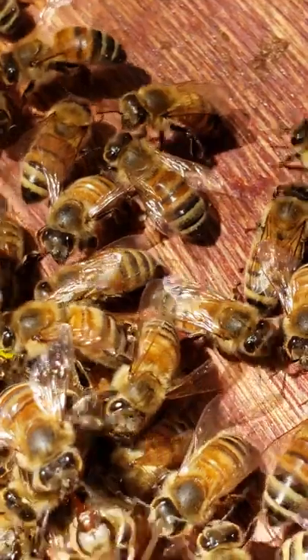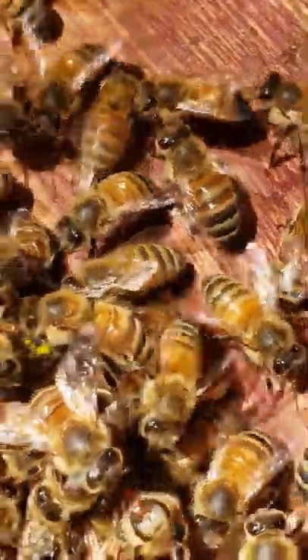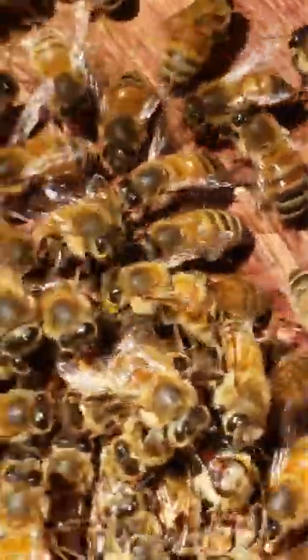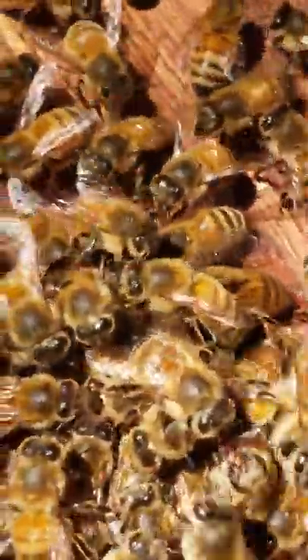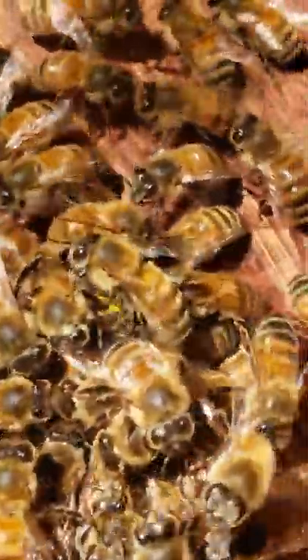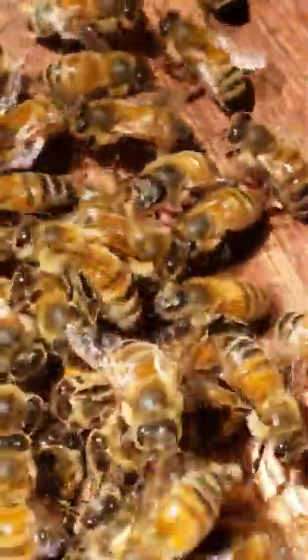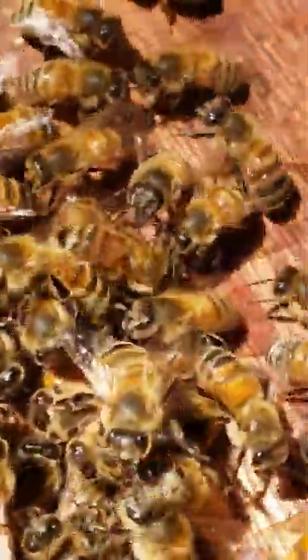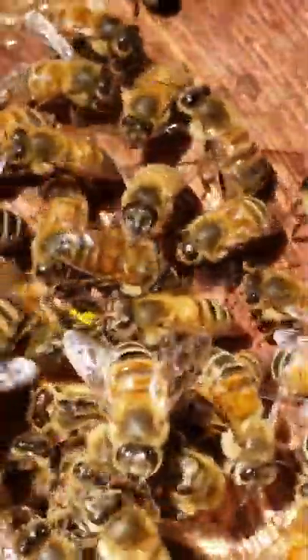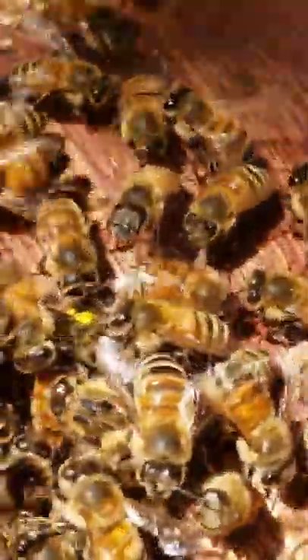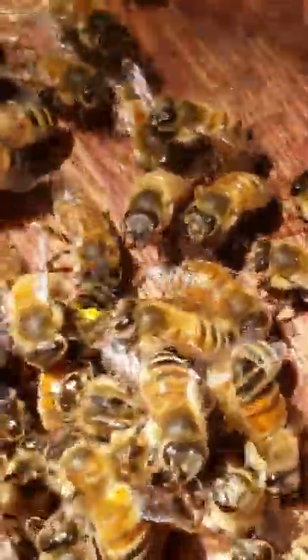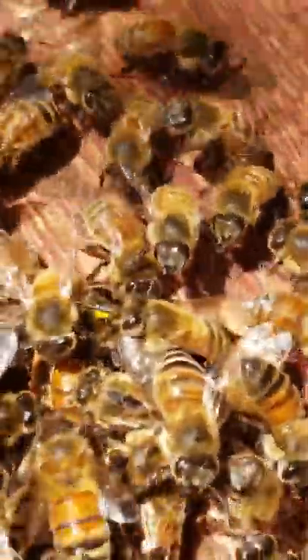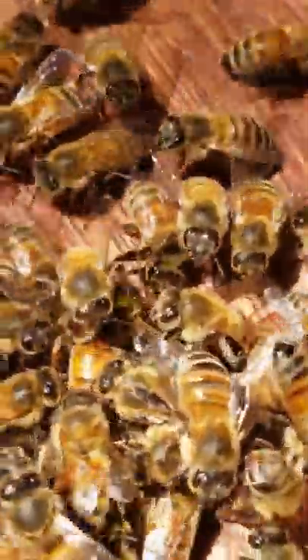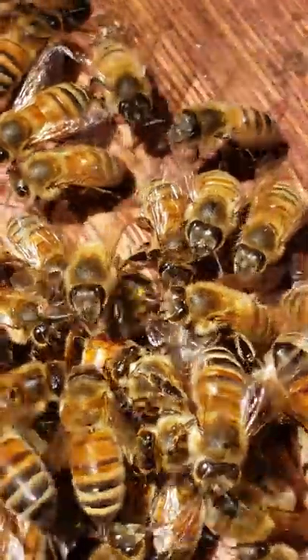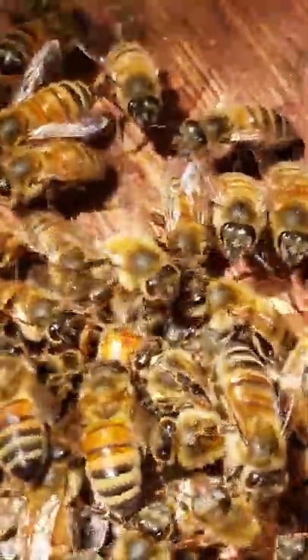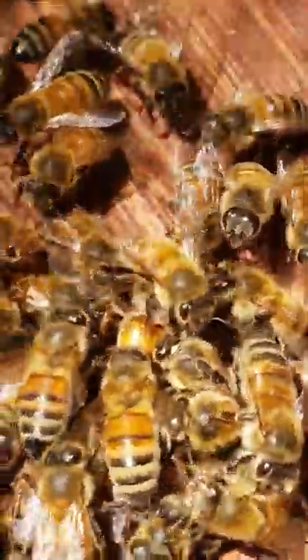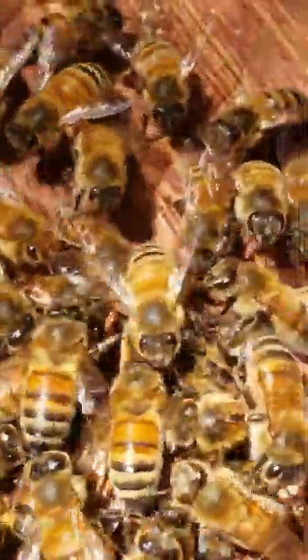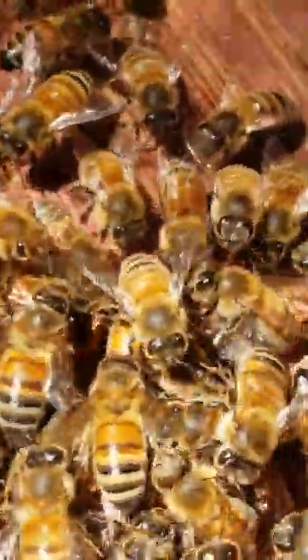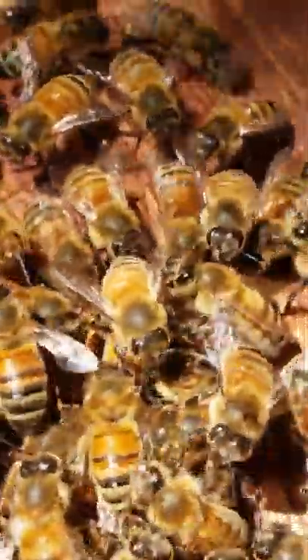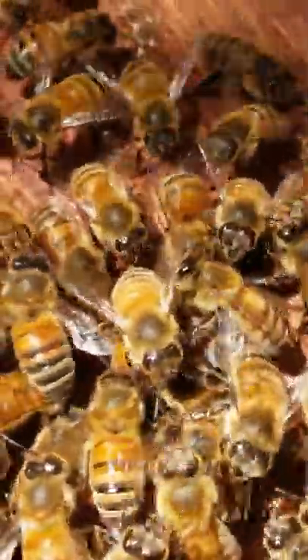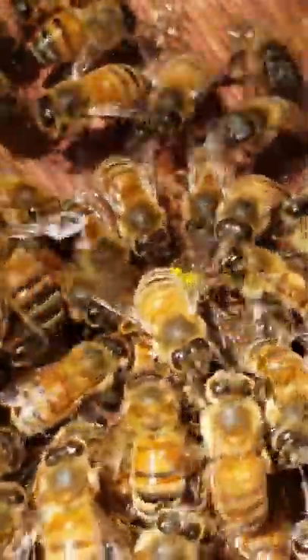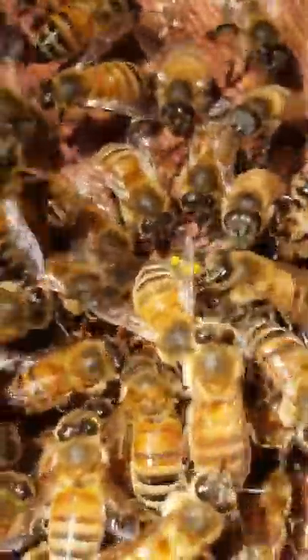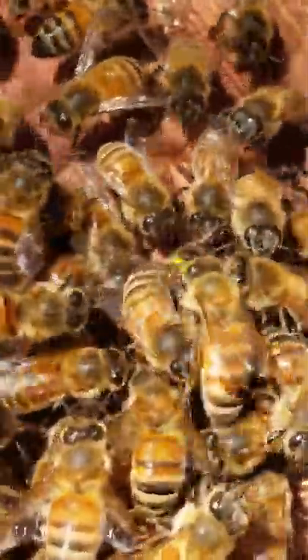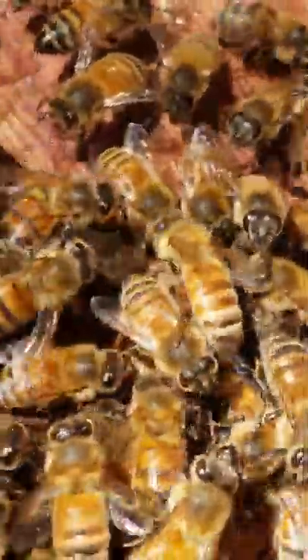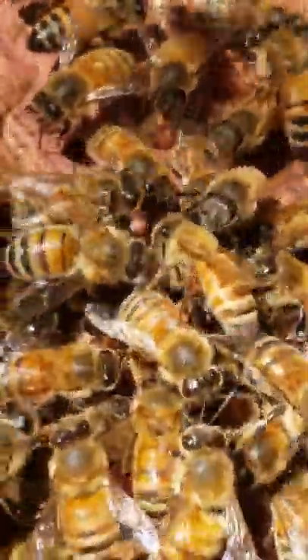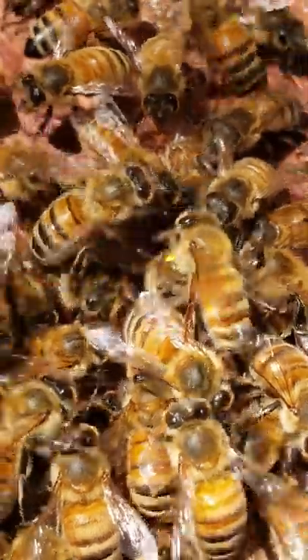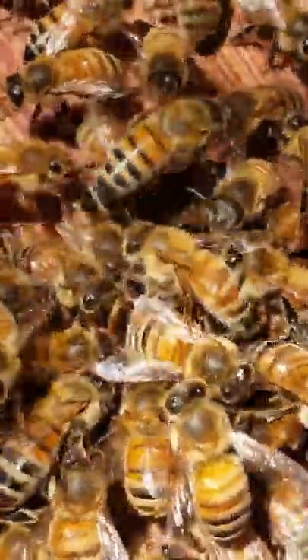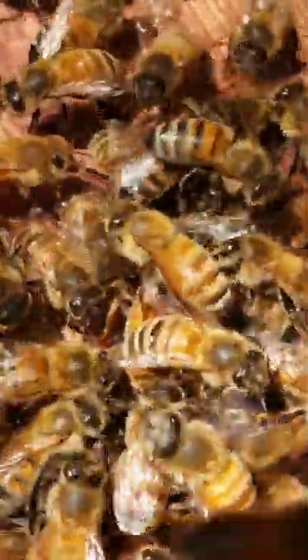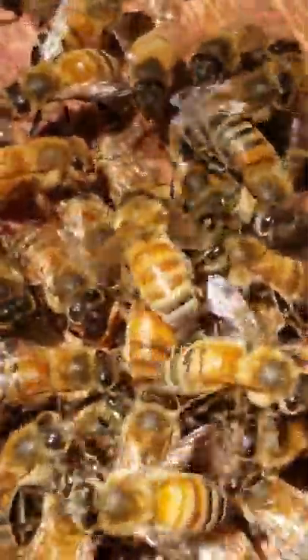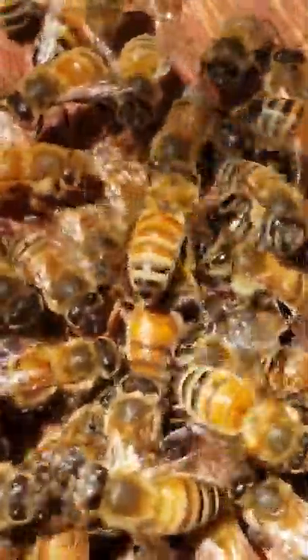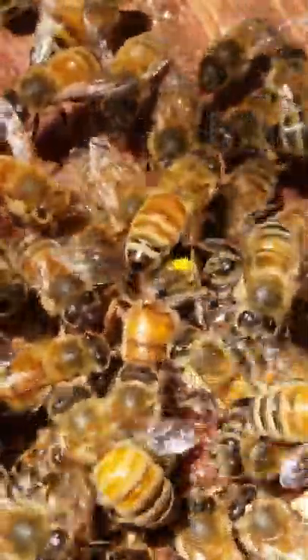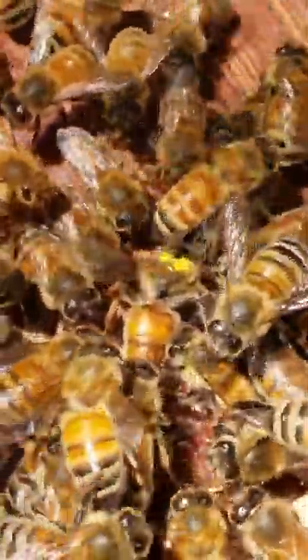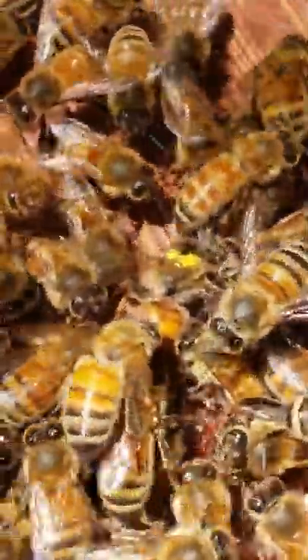They actually attached her queen cage that I have to the top here, so I was hoping that was a sign that they liked her. And they are really crawling on her though.